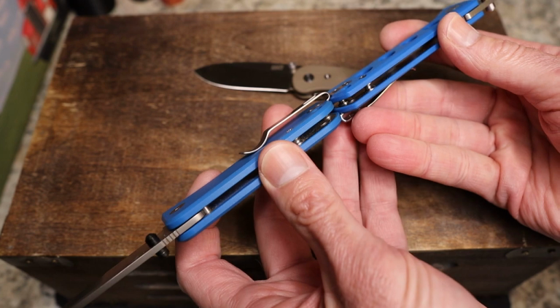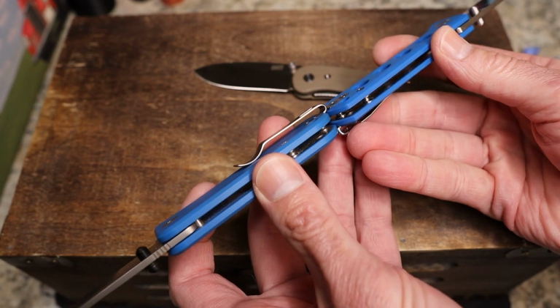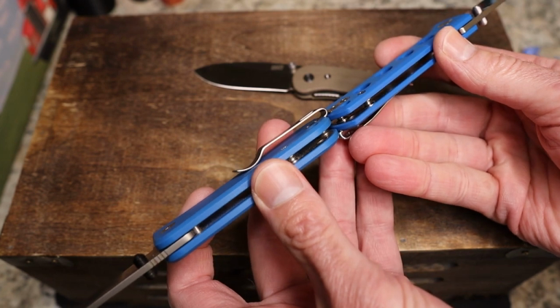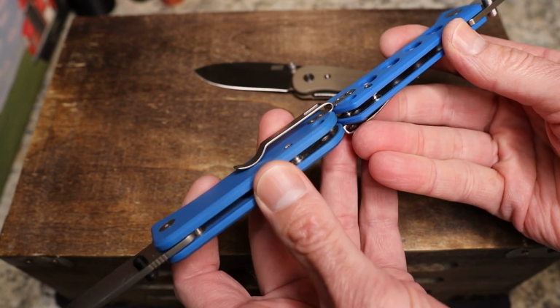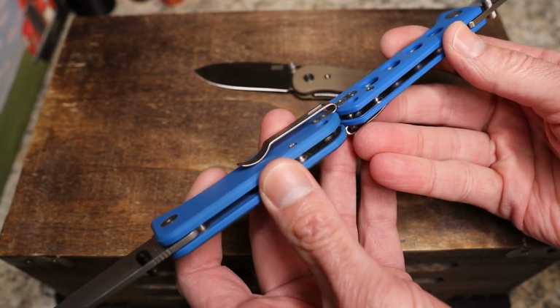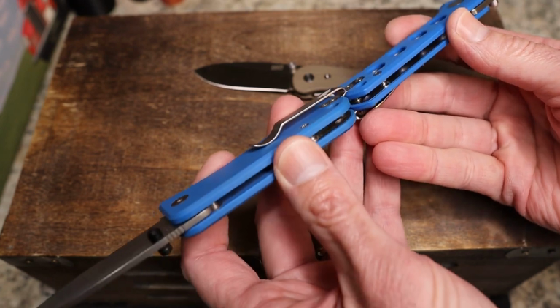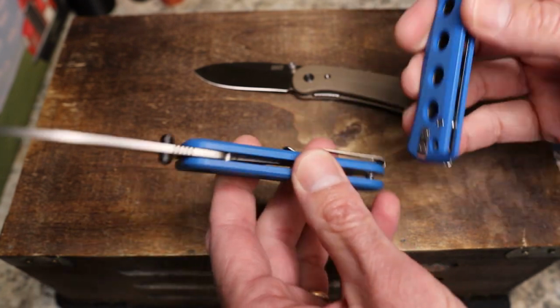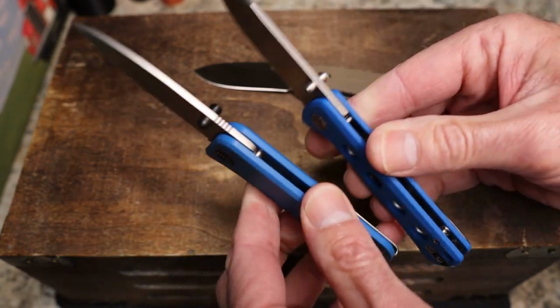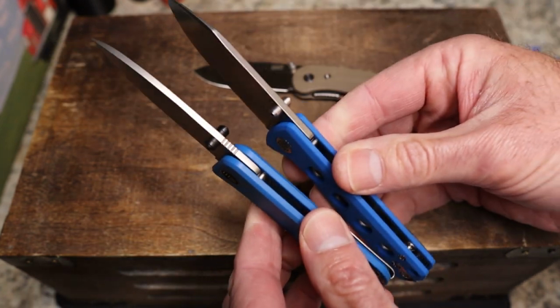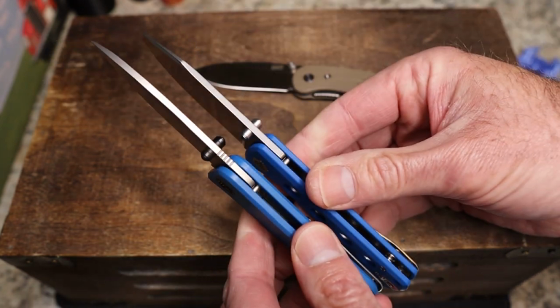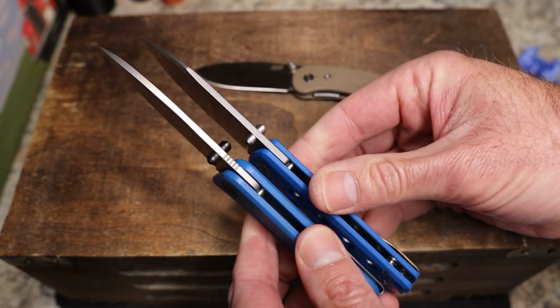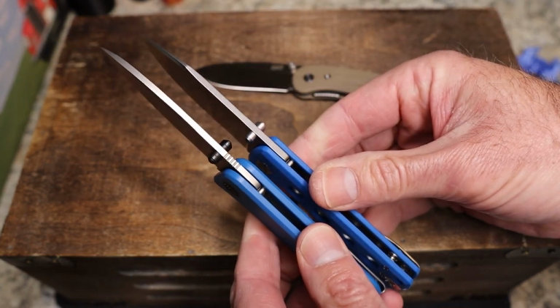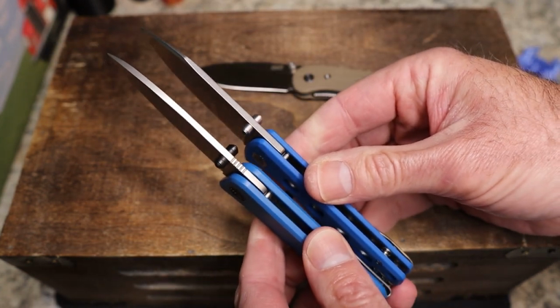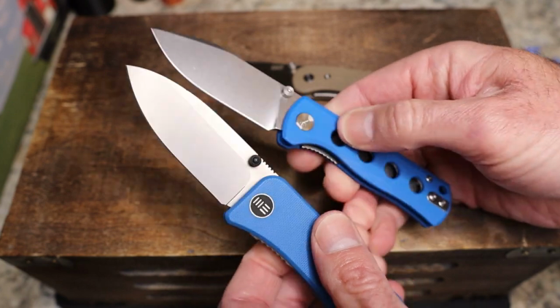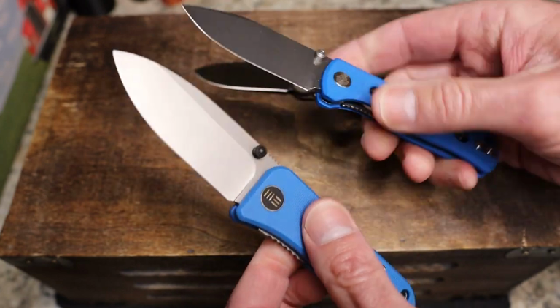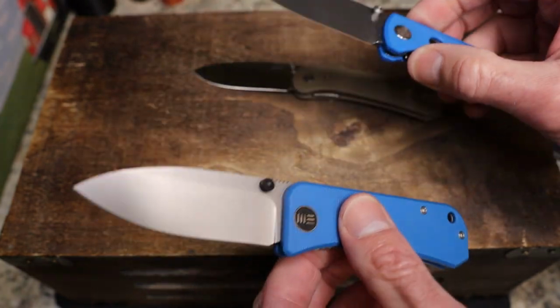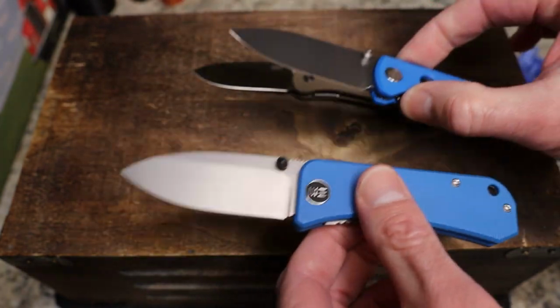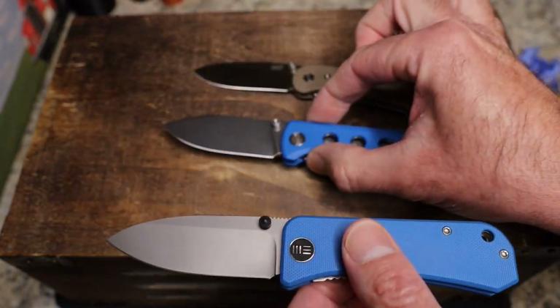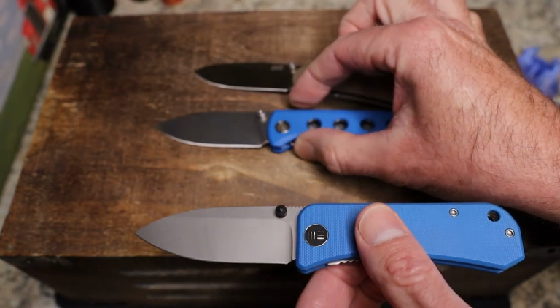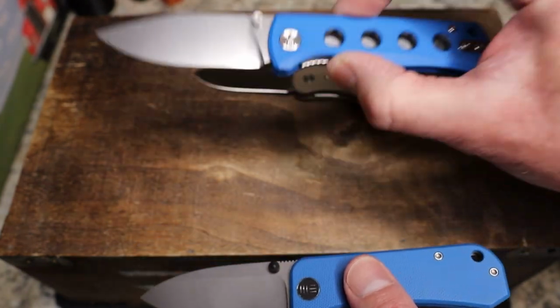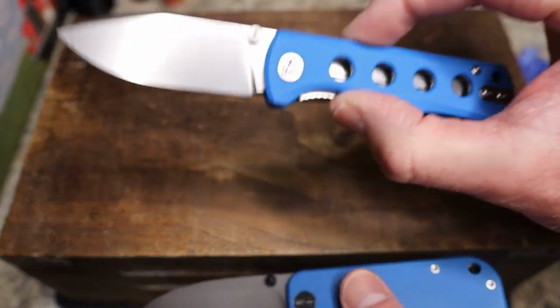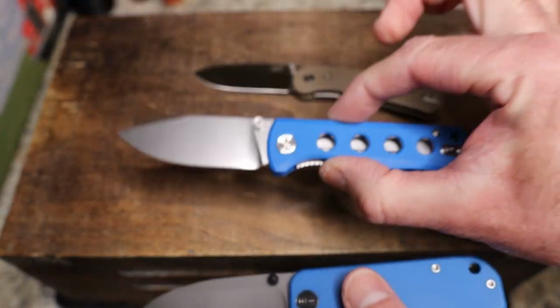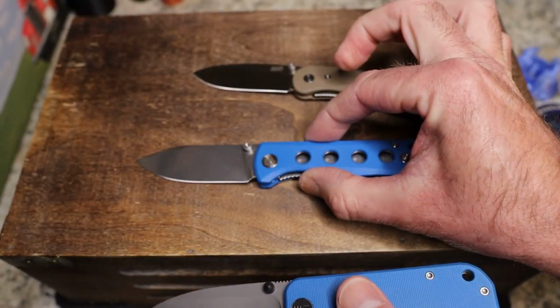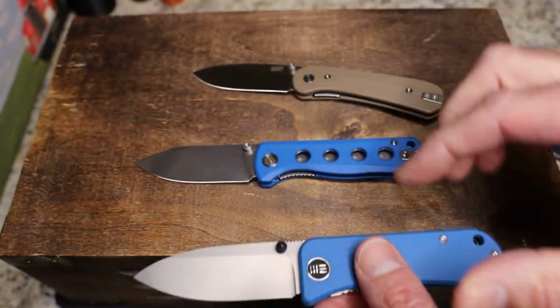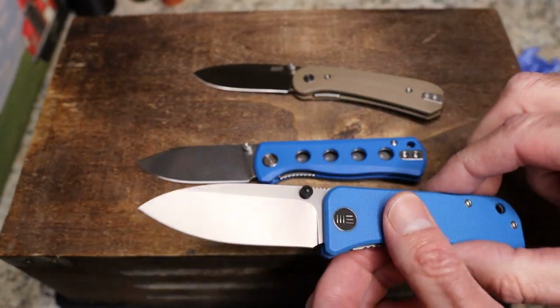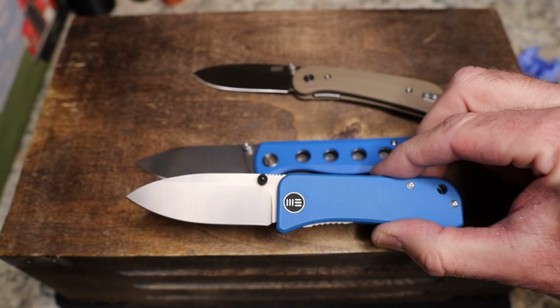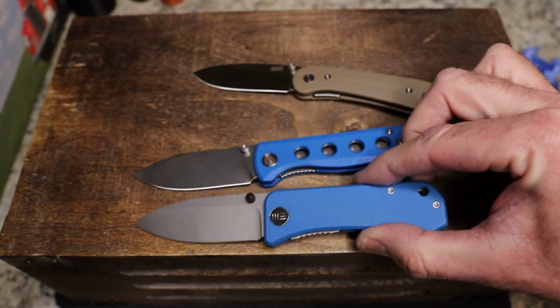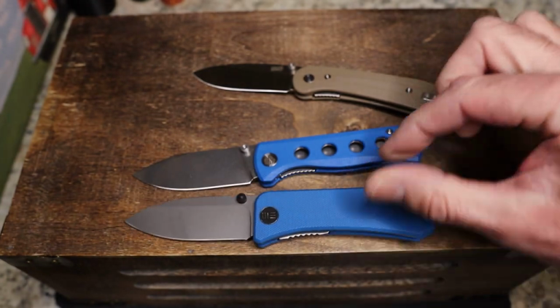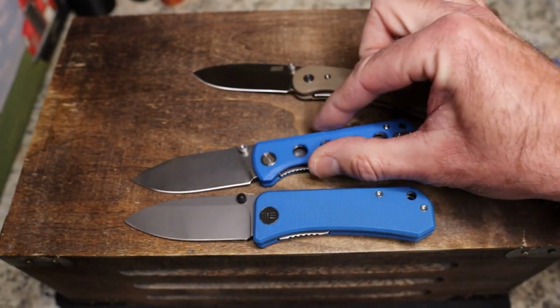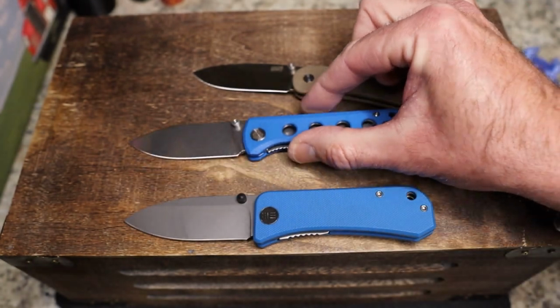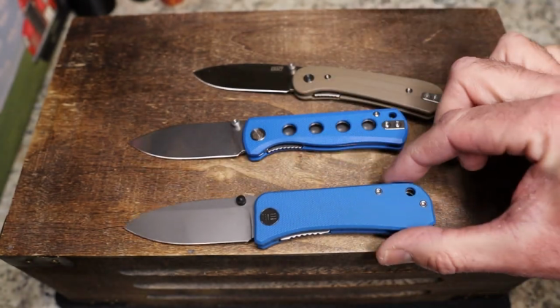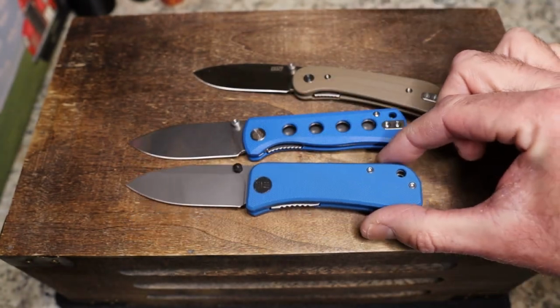Both have barrel spacers — very similar knives, very very similar. The Canary is definitely available at White Mountain Knives; I'm not sure about the Banter but I'd assume it's still available.